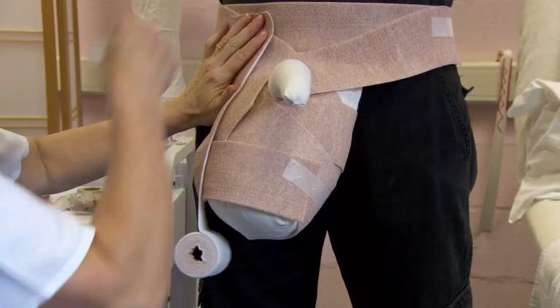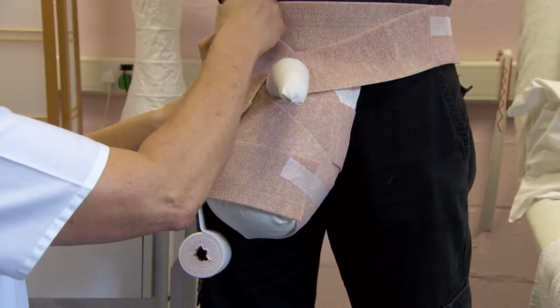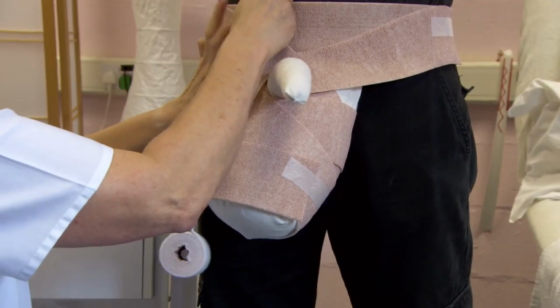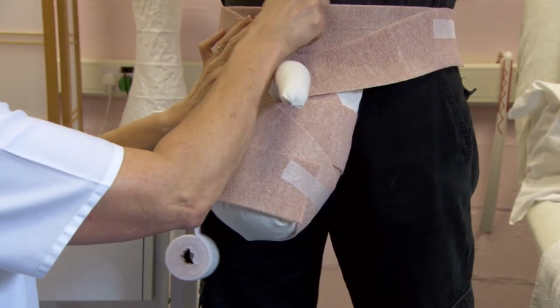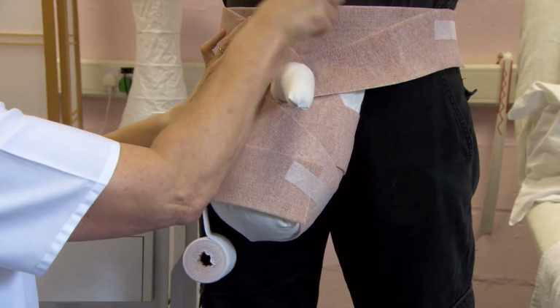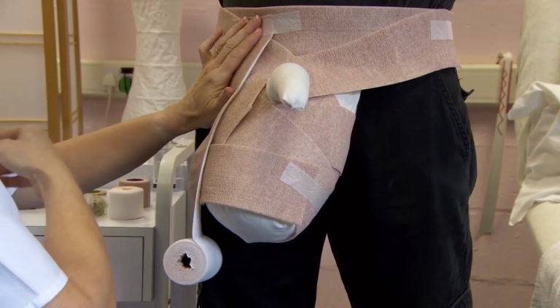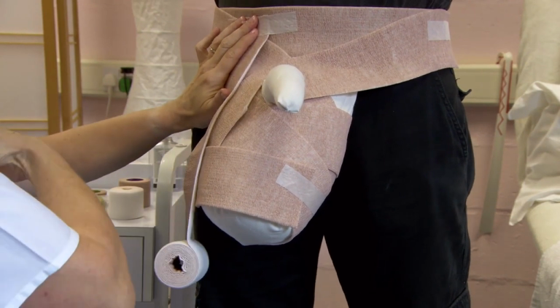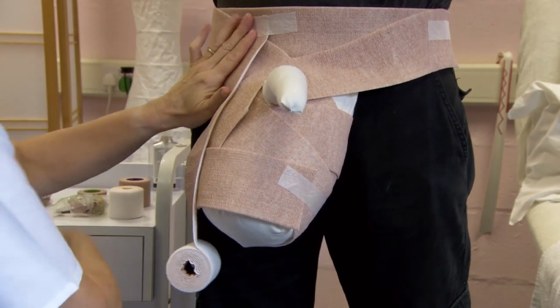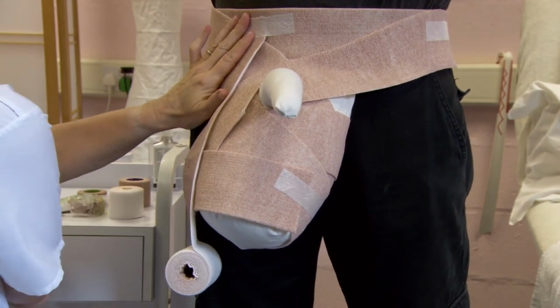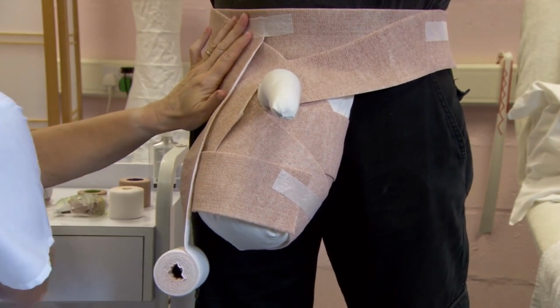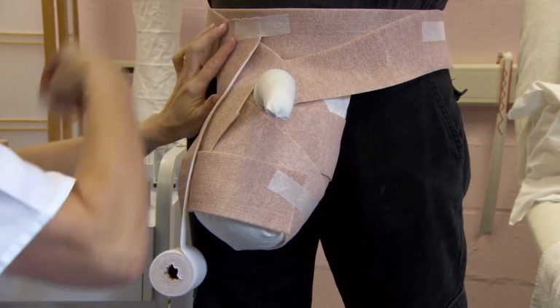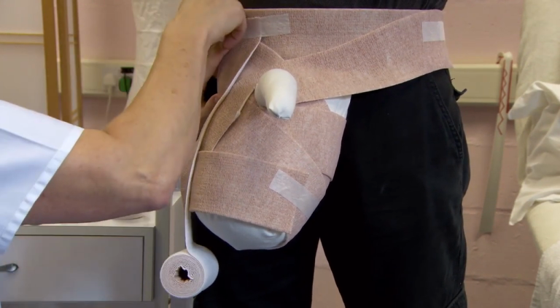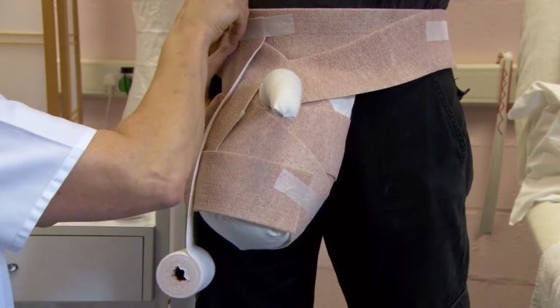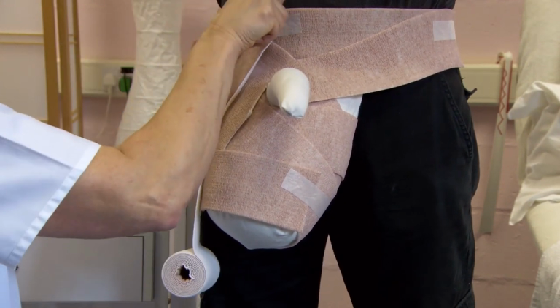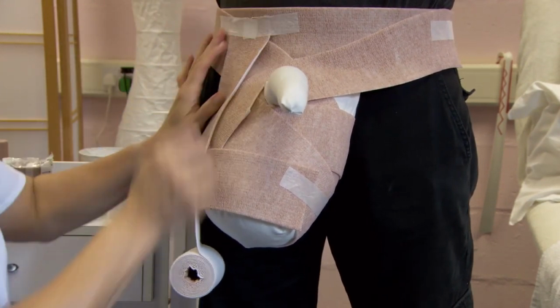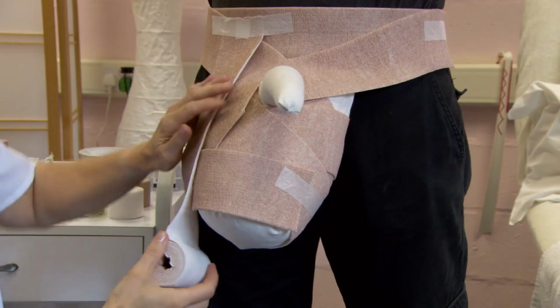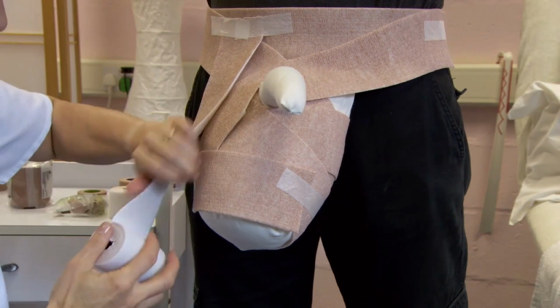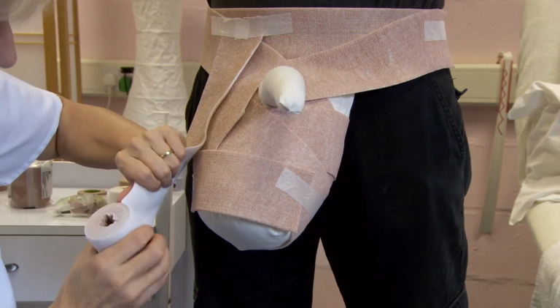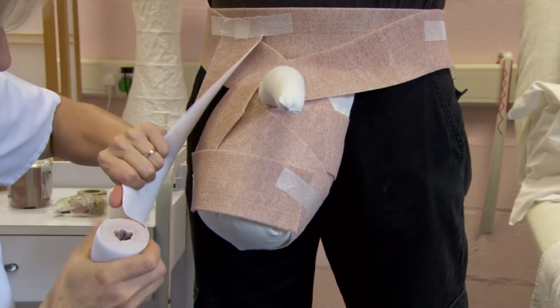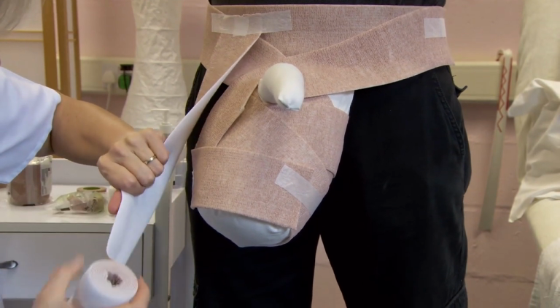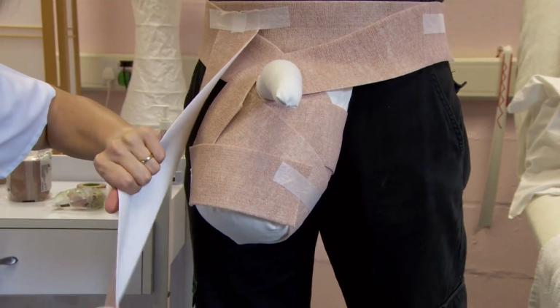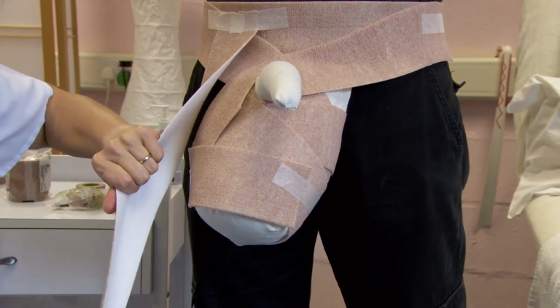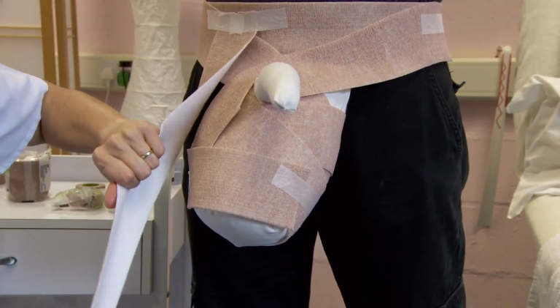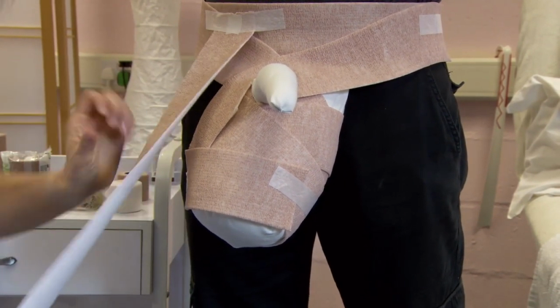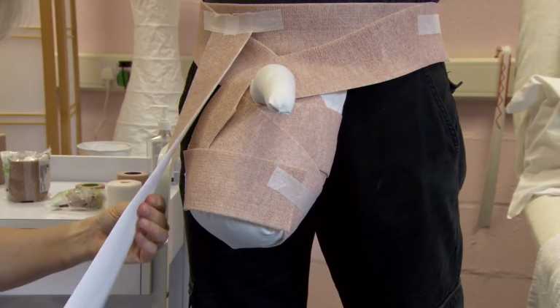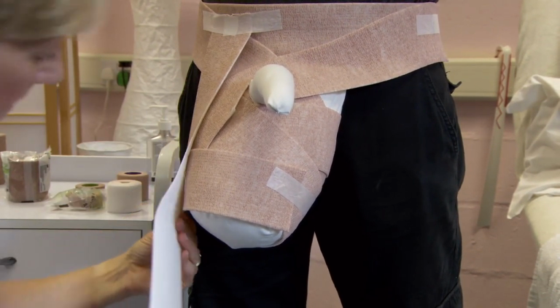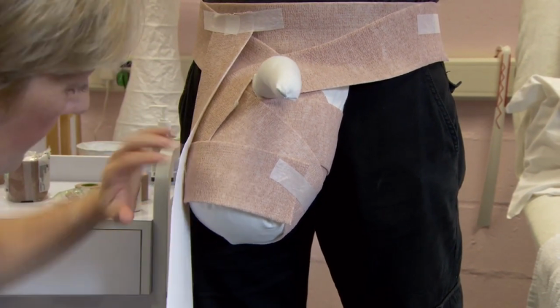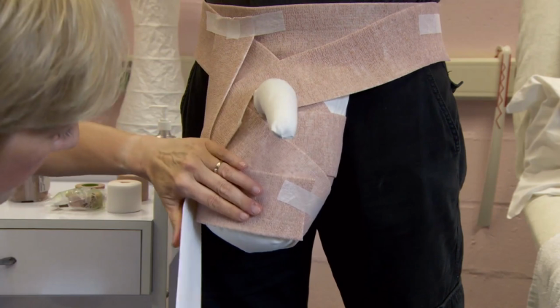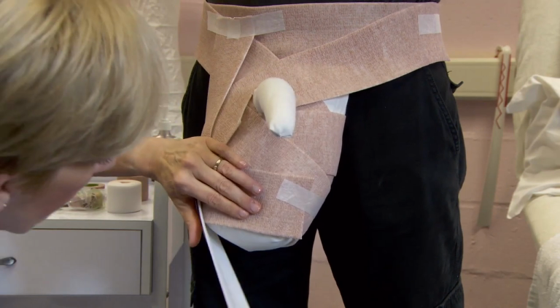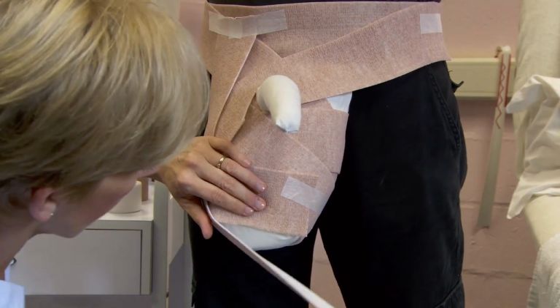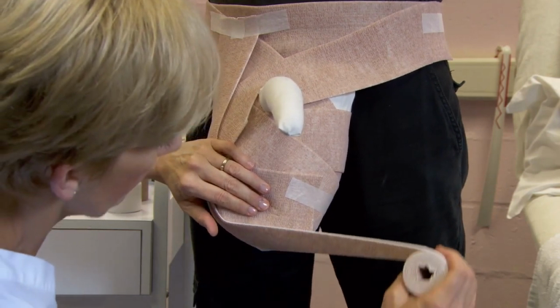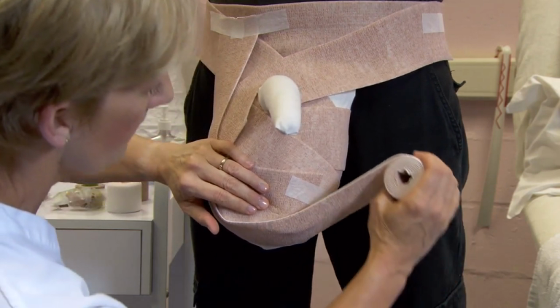To provide additional lift and scrotal support, bring a strip of comfort foam layer from the lateral side, under the scrotum and up to the opposite hip. Cut, secure with tape and mould the material to conform.